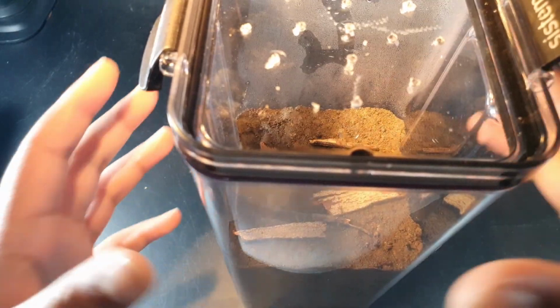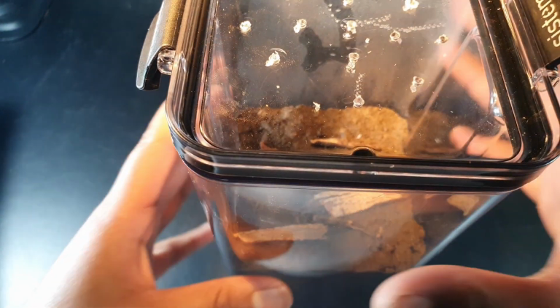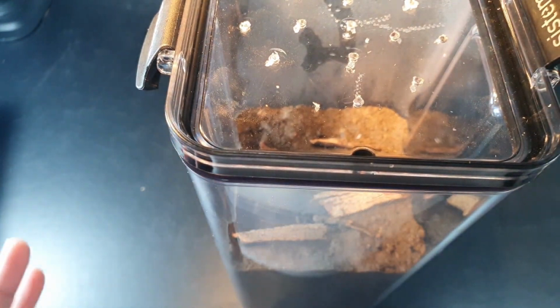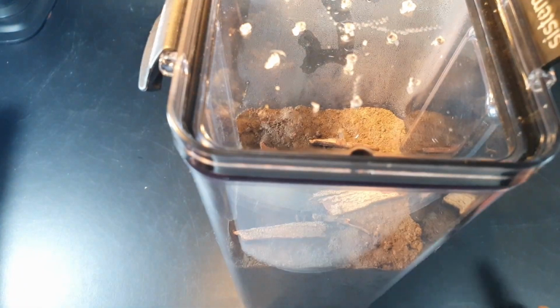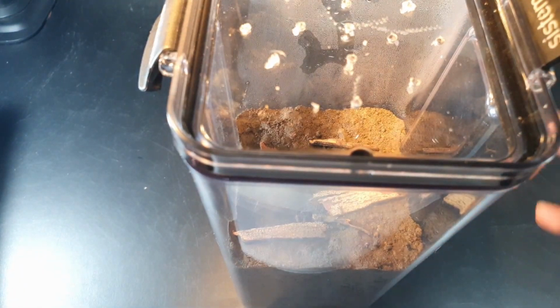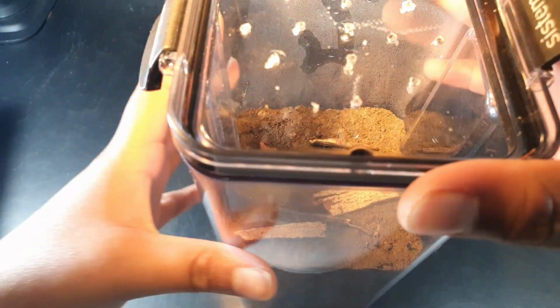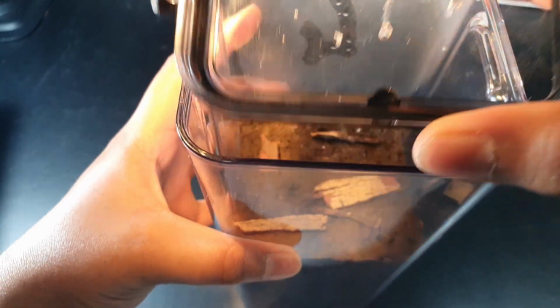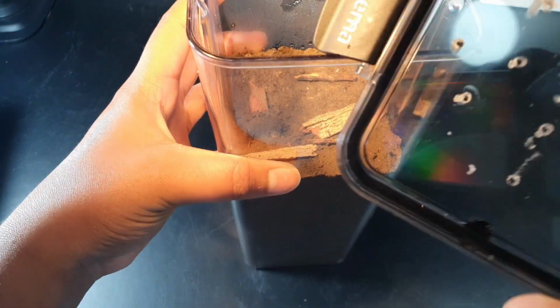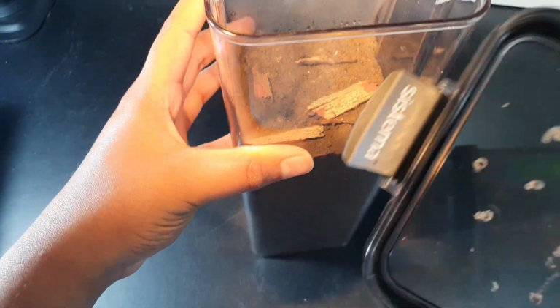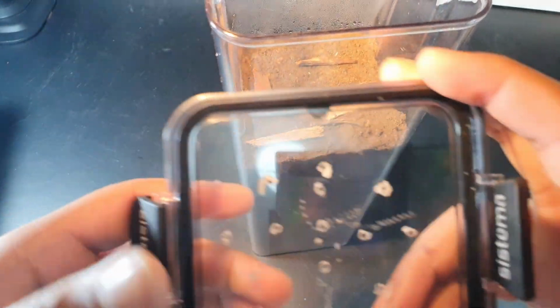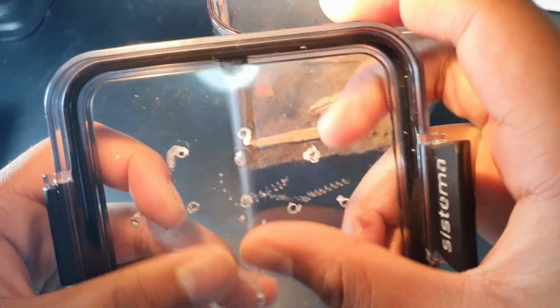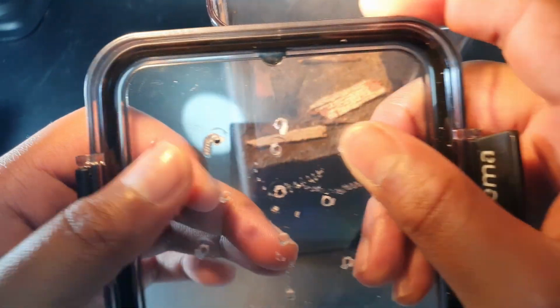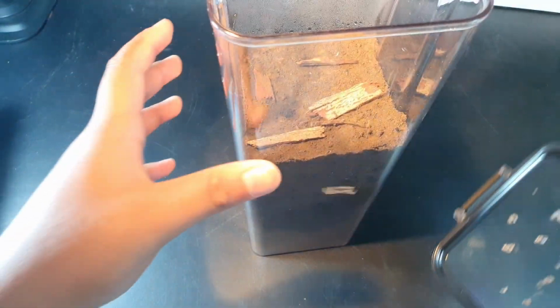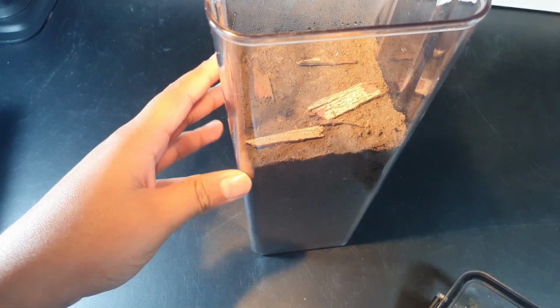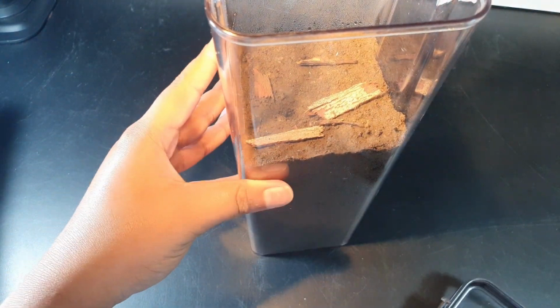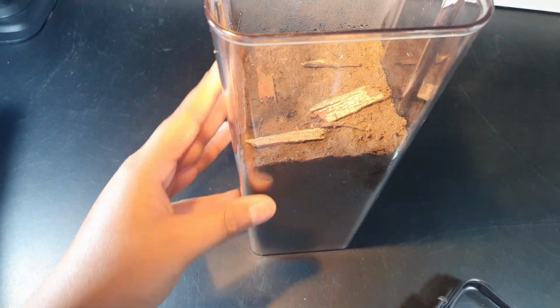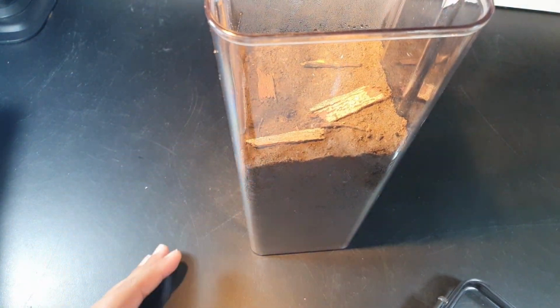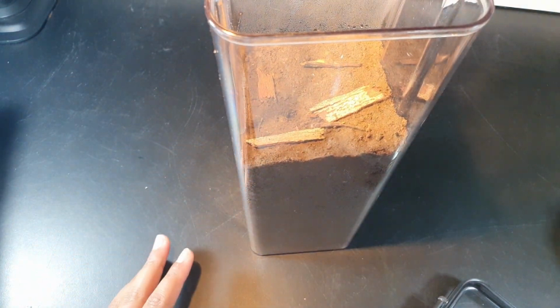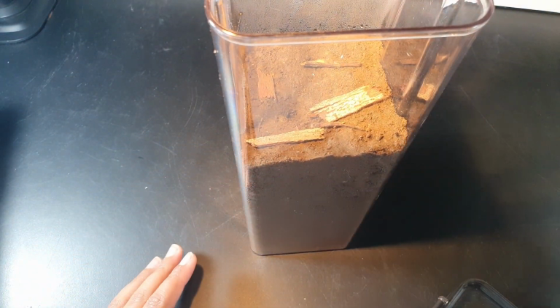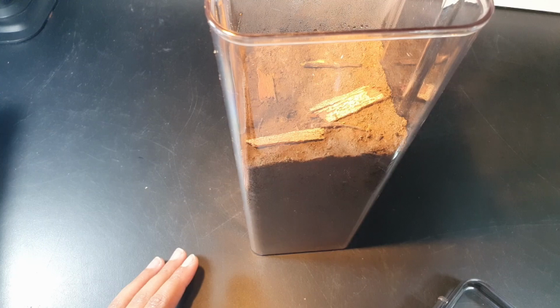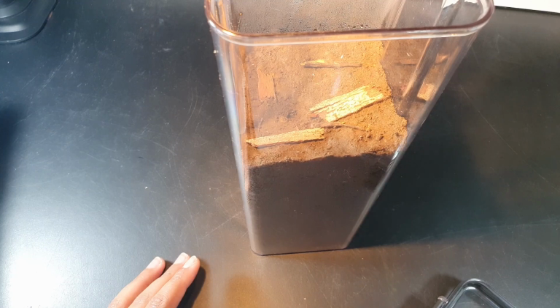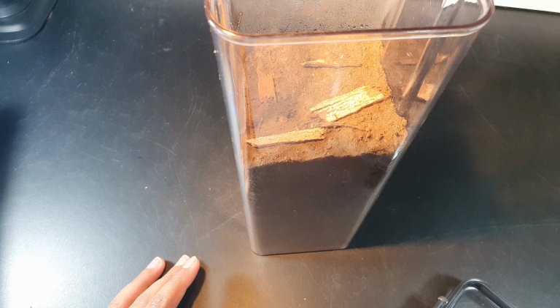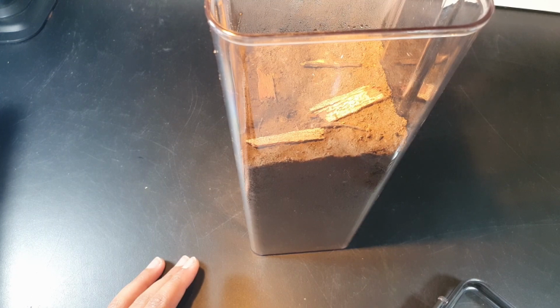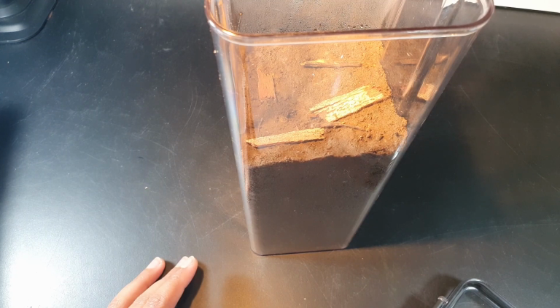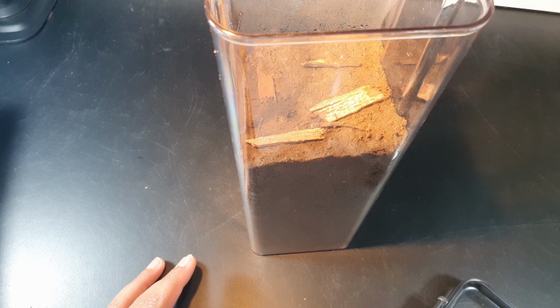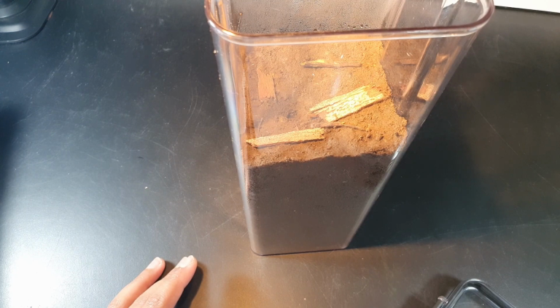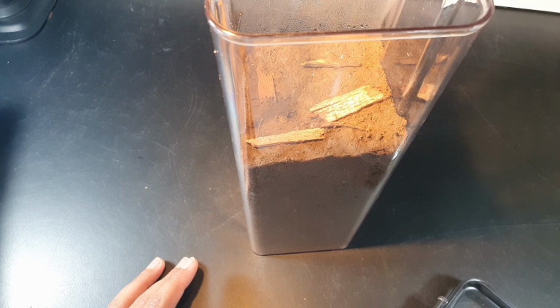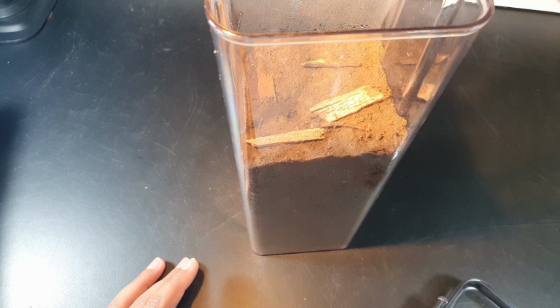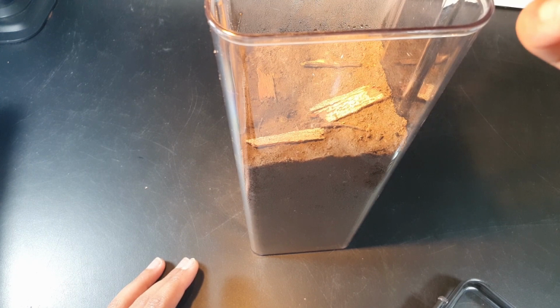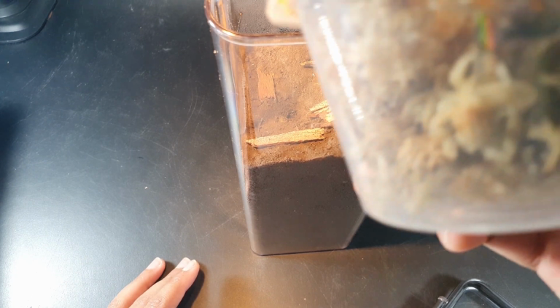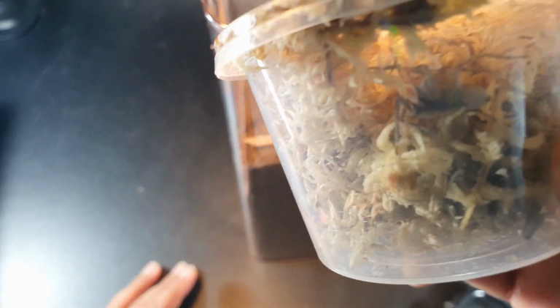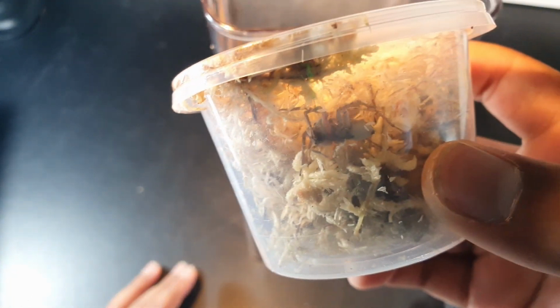That was probably really, really bad — I kind of messed up the top while screwing, but this is a pretty clear container. Let's get straight into it. She's right there. Very pretty.